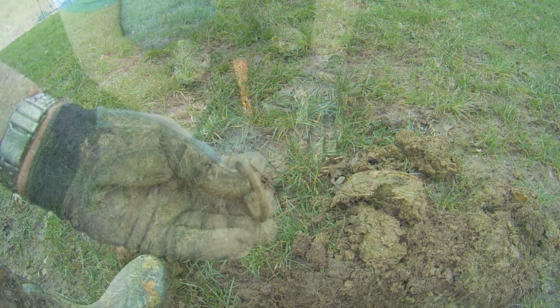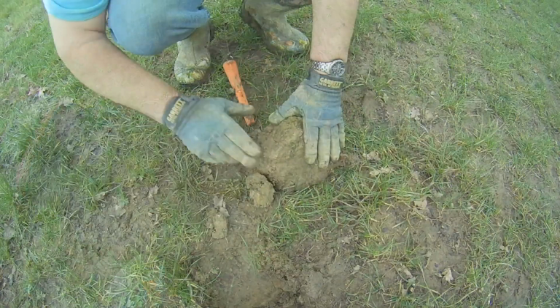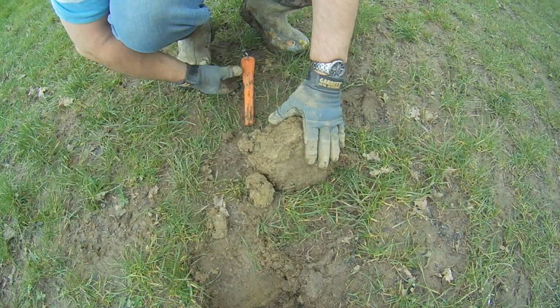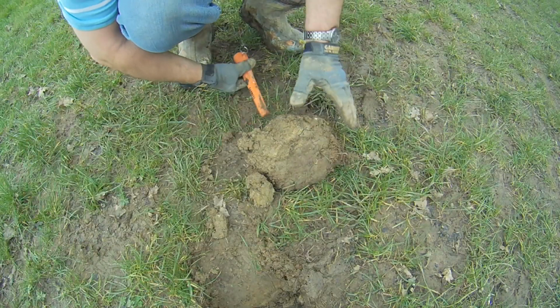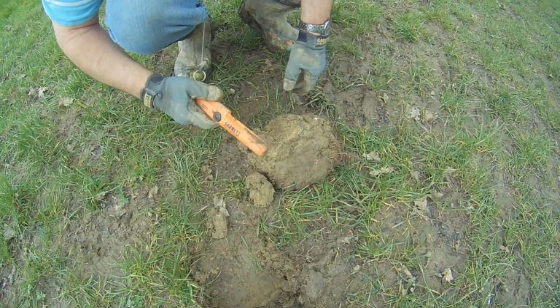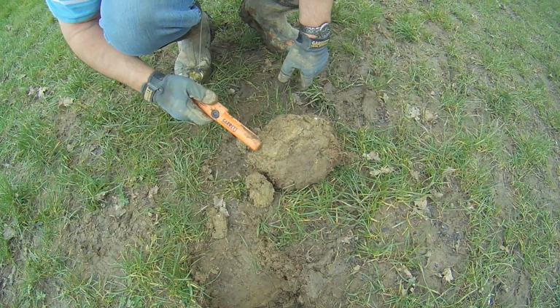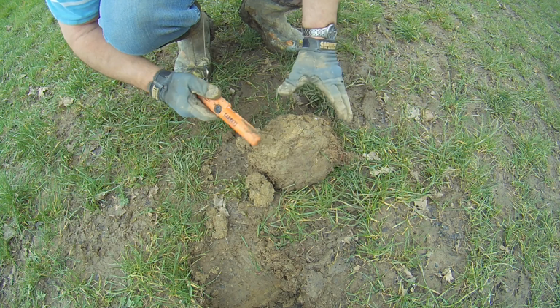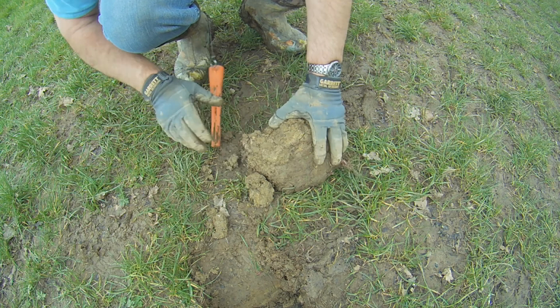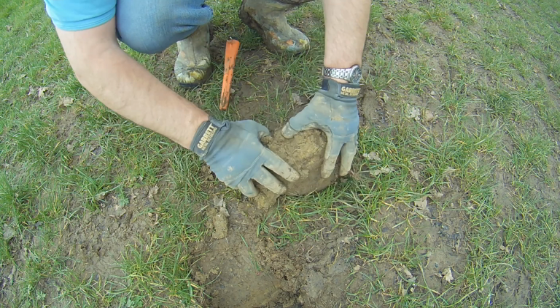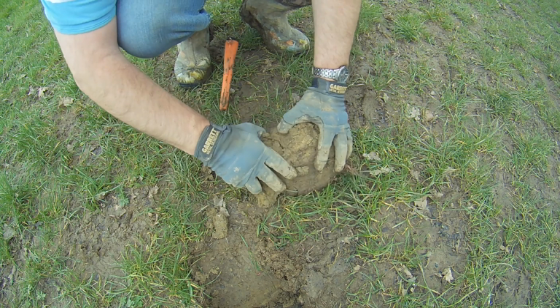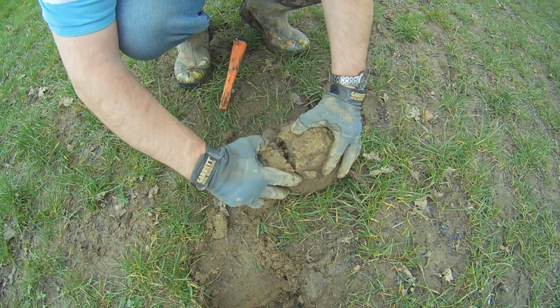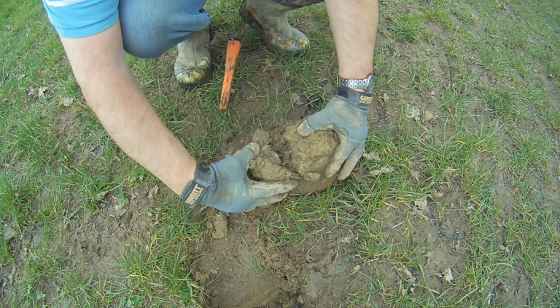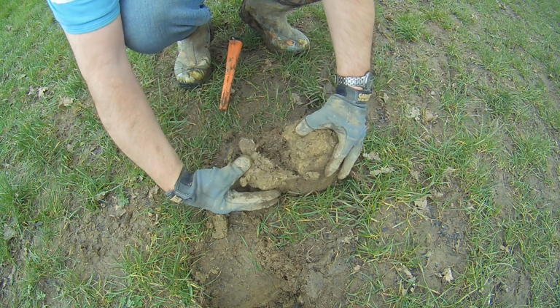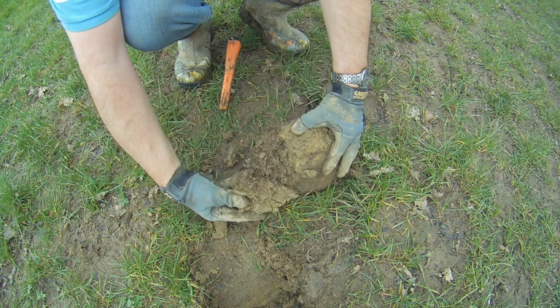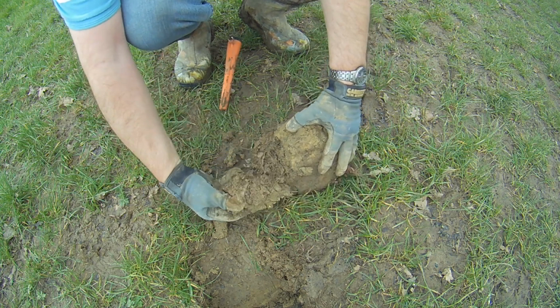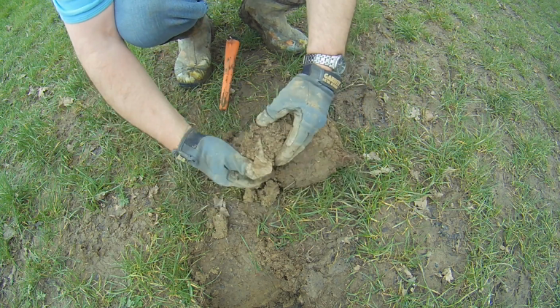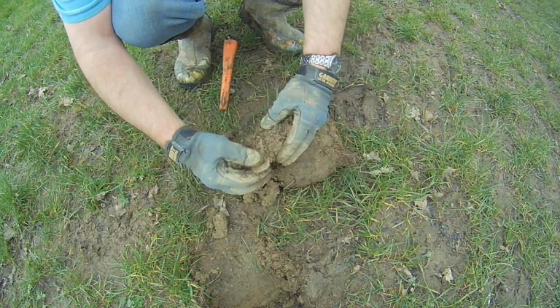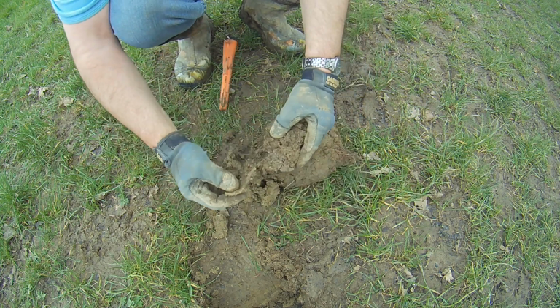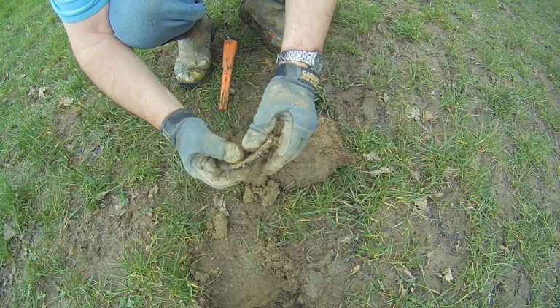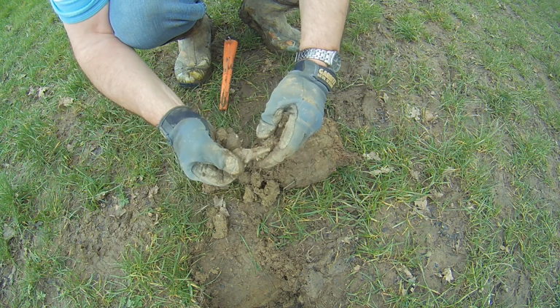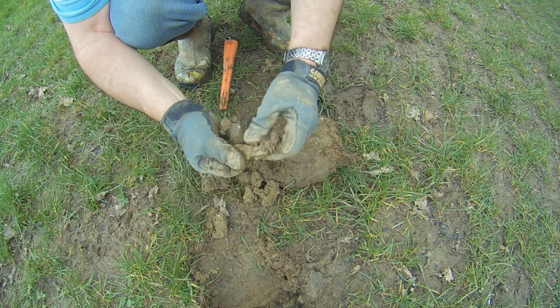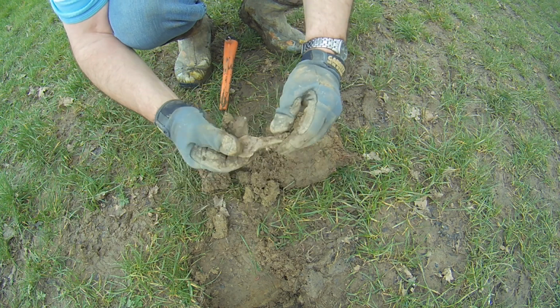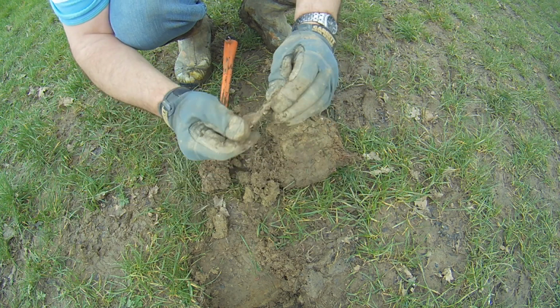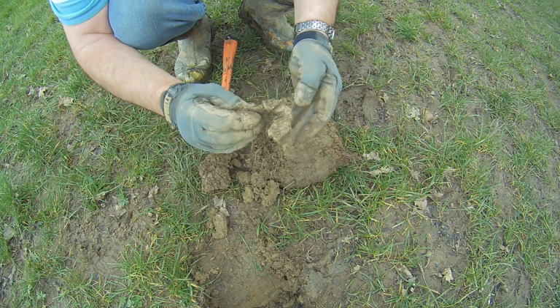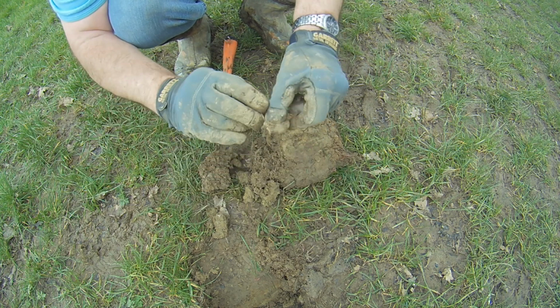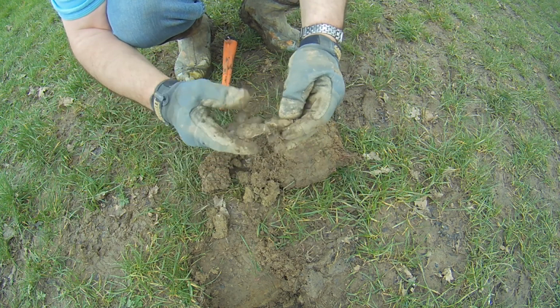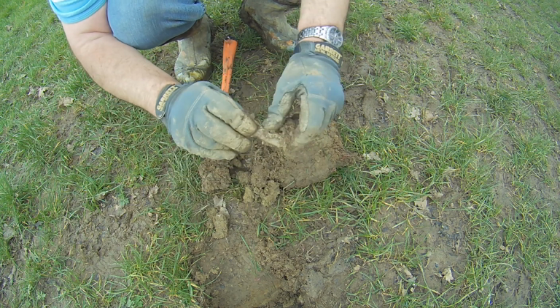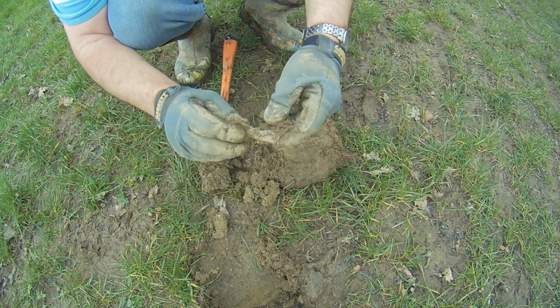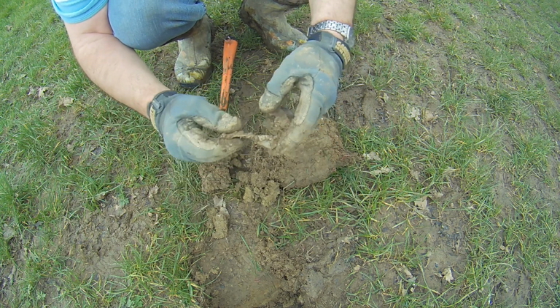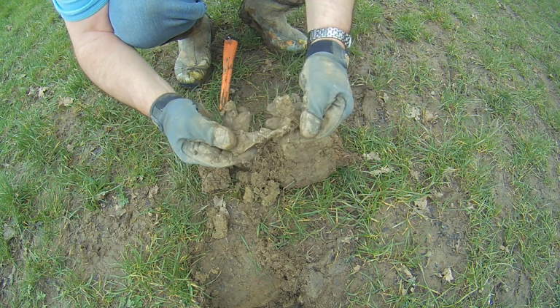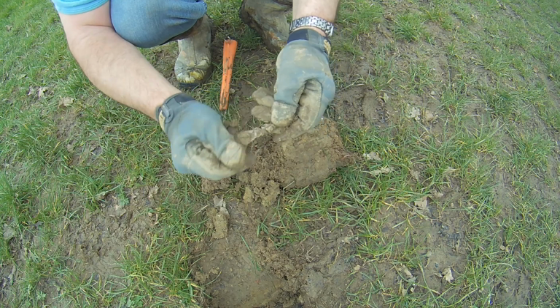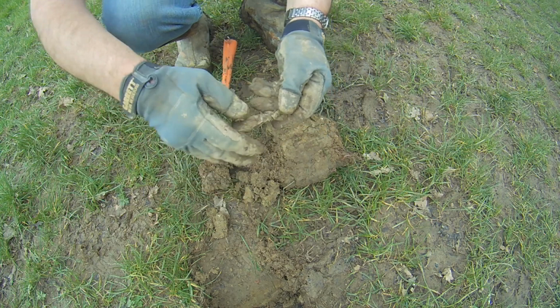What have we got here? I don't think this is going to be much good. Let's have a look. Big bit of lead. Oh well, a bit of scrap. Carry on.